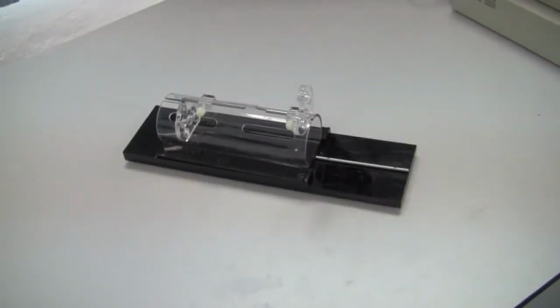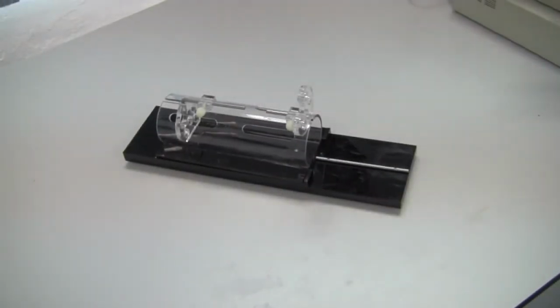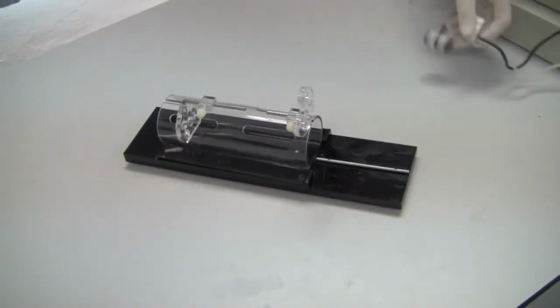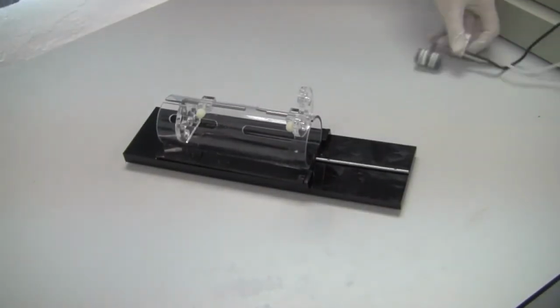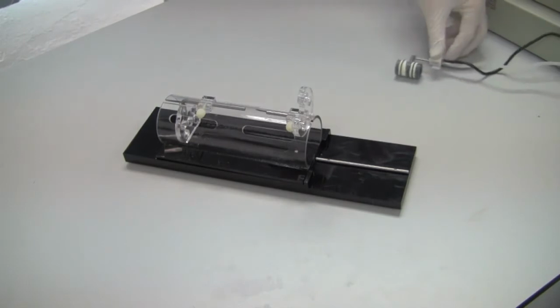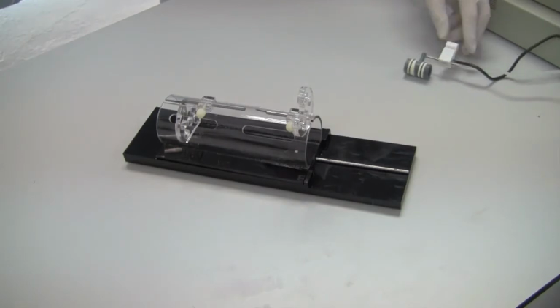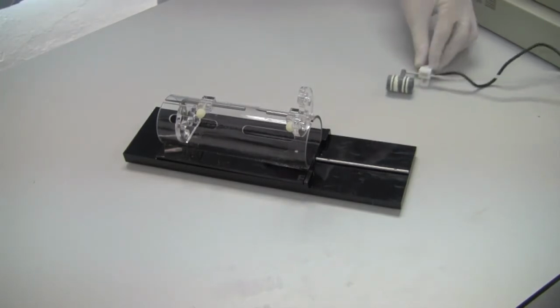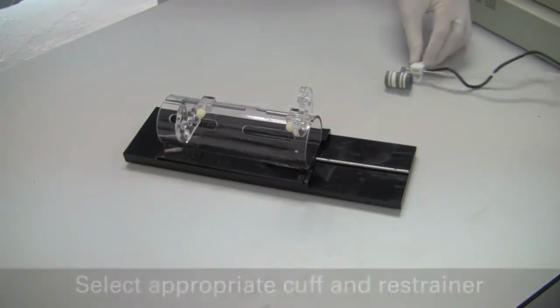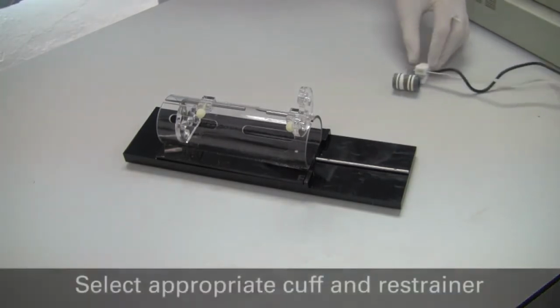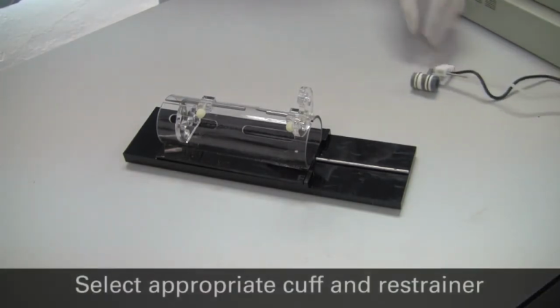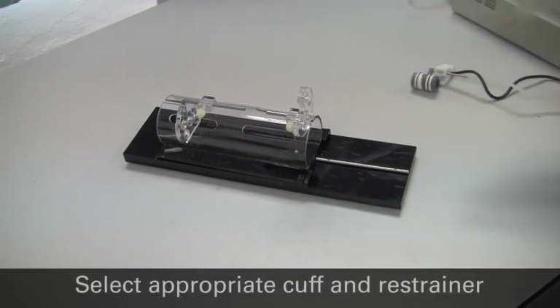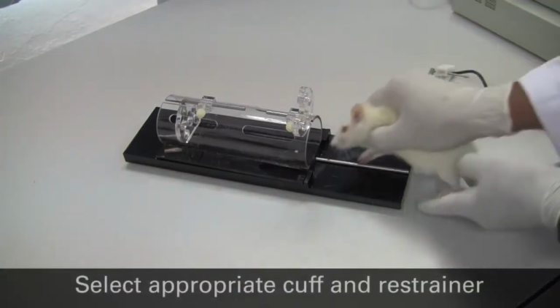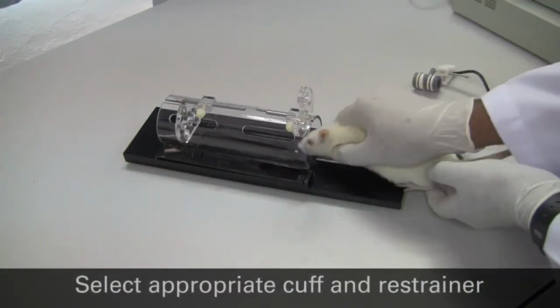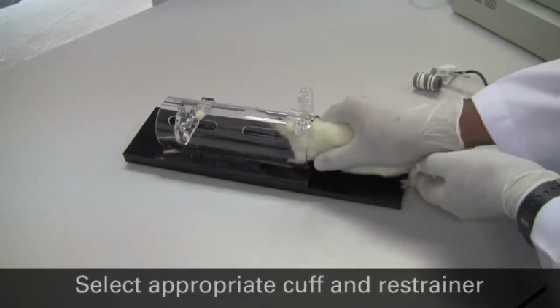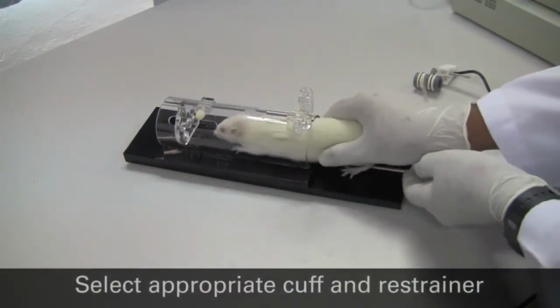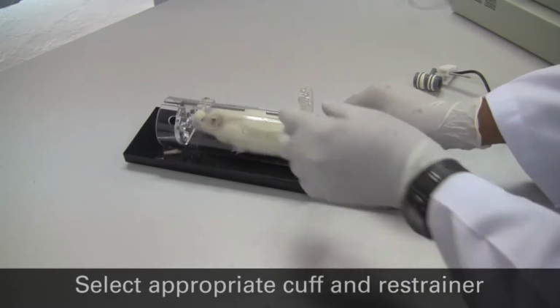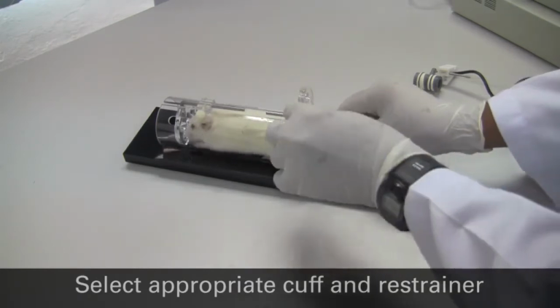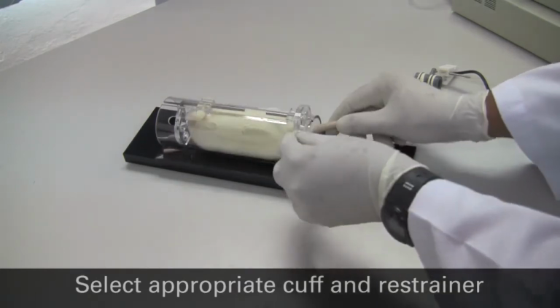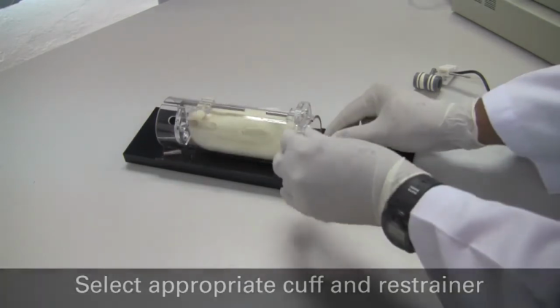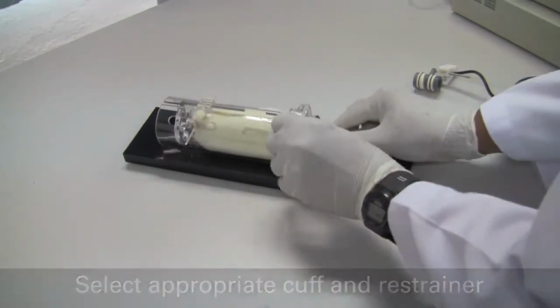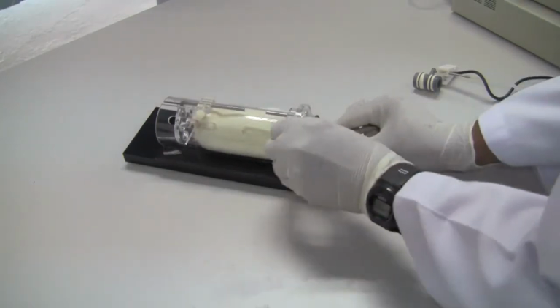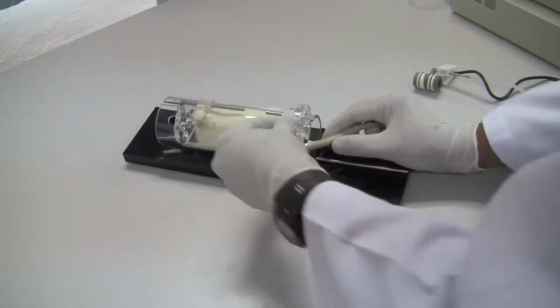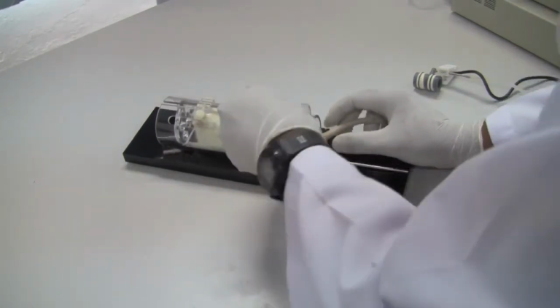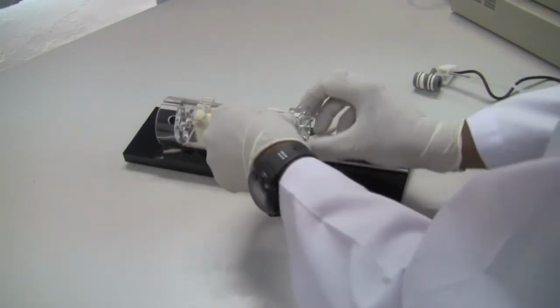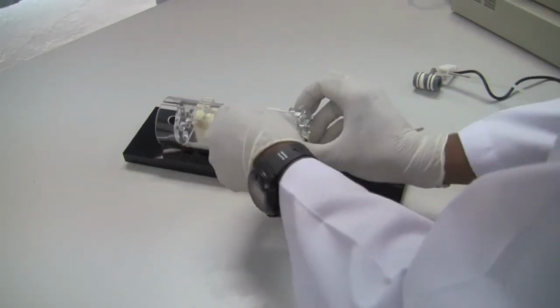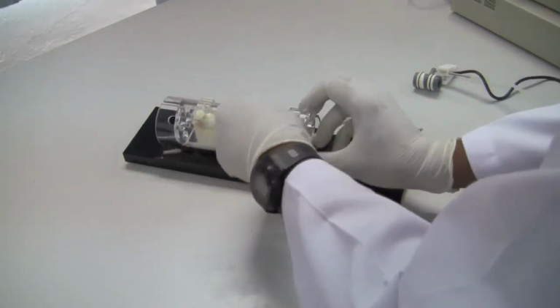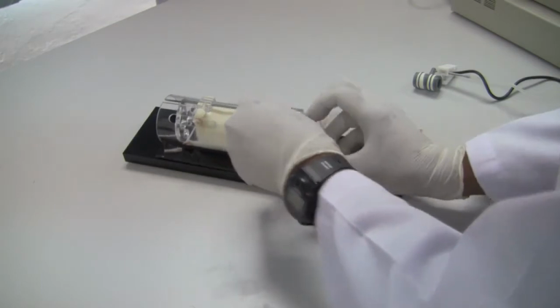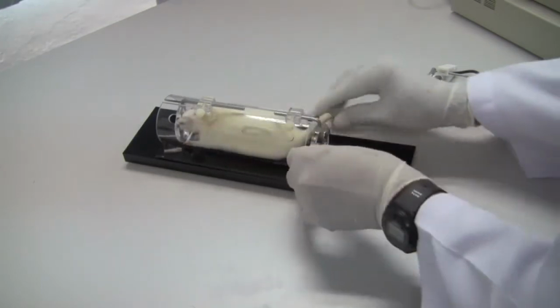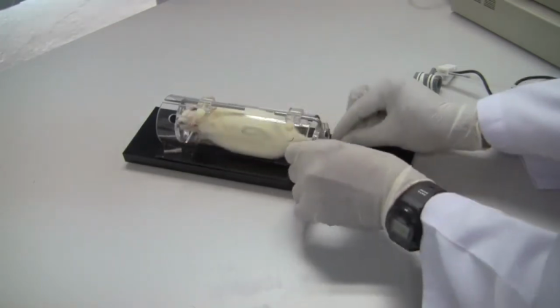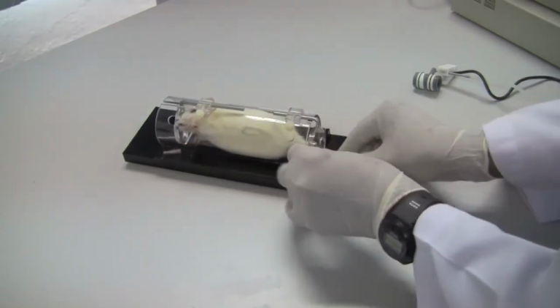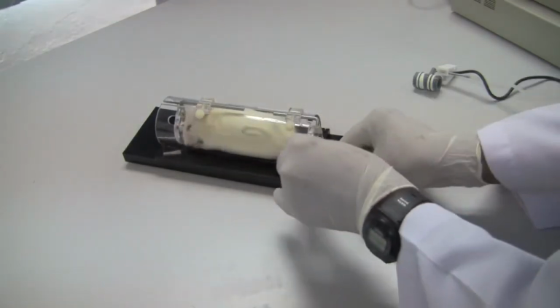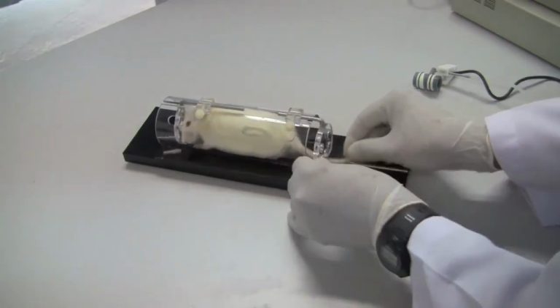Before performing blood pressure measurements, the subject animal must be introduced into an appropriately sized restrainer. In this instance, the rat weighs 210 grams and we are using the rodent restrainer for rats weighing 180 to 320 grams.